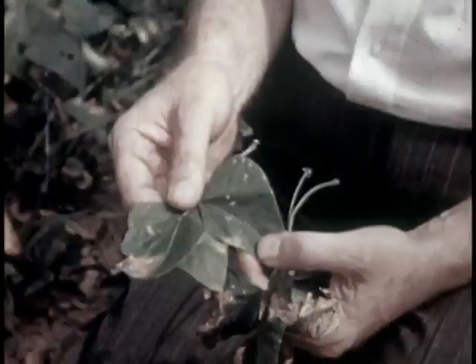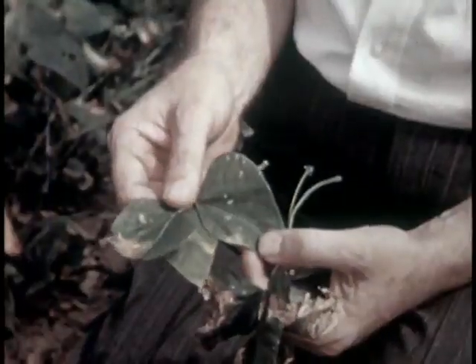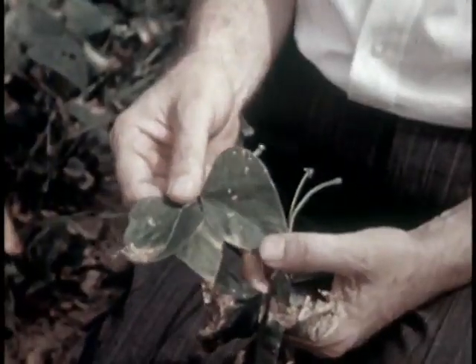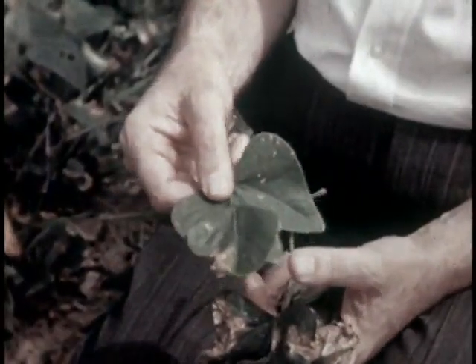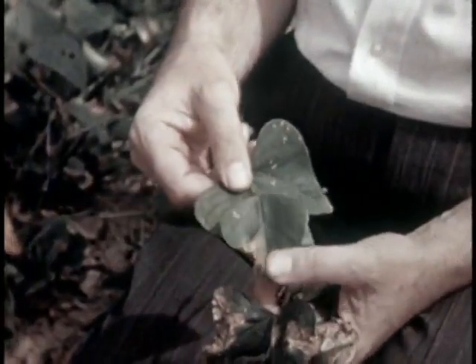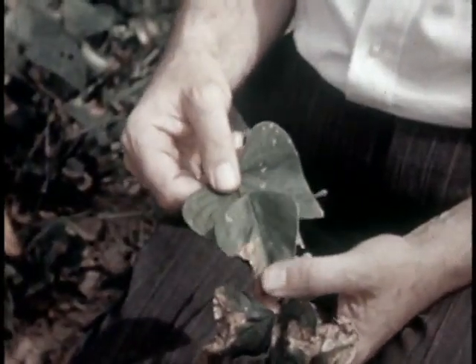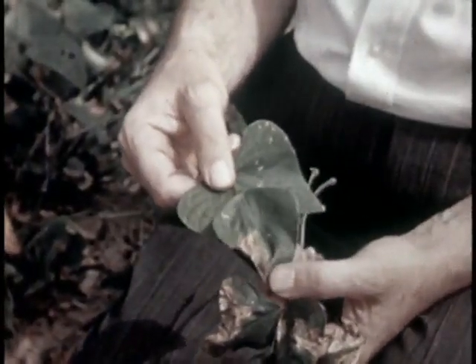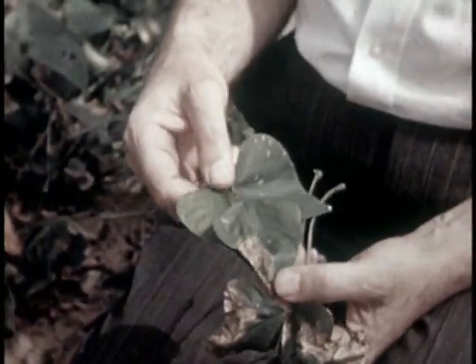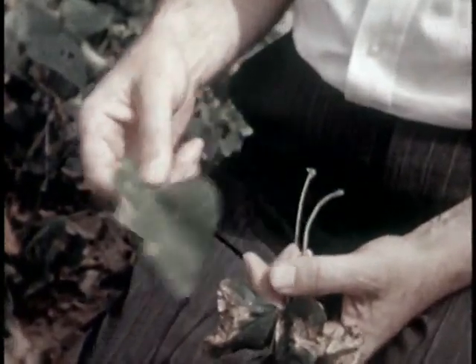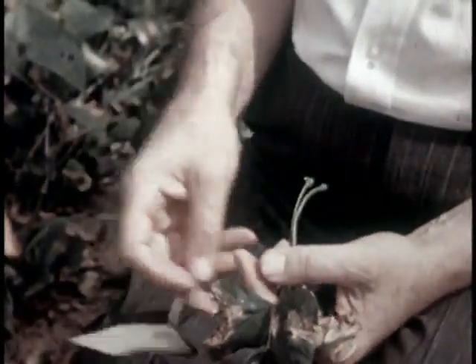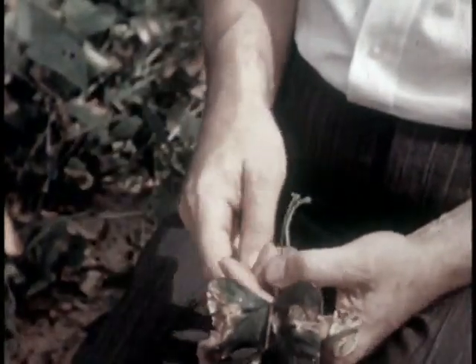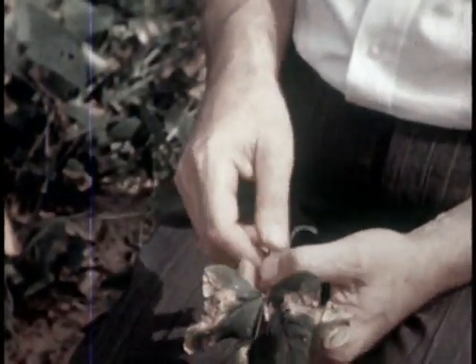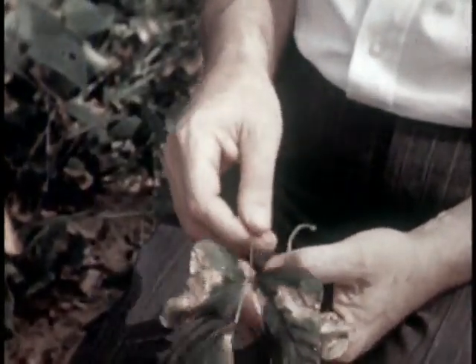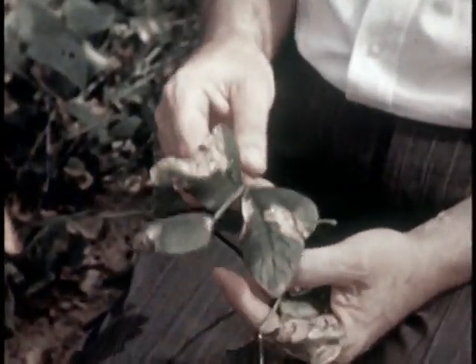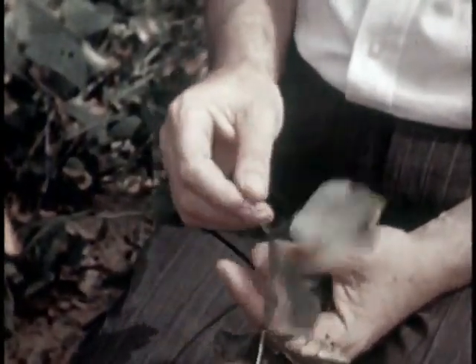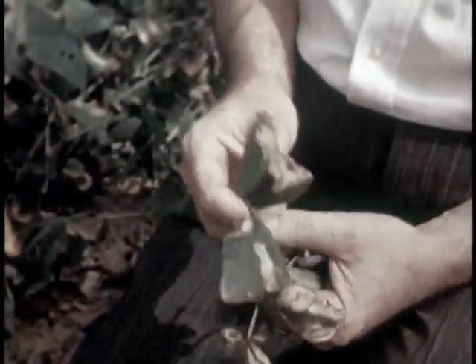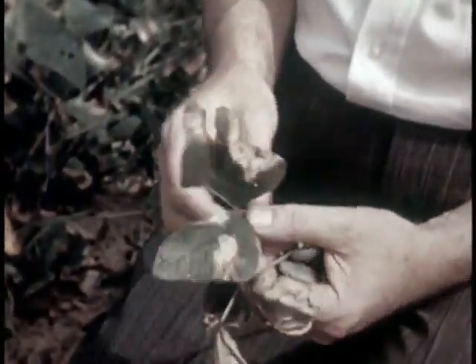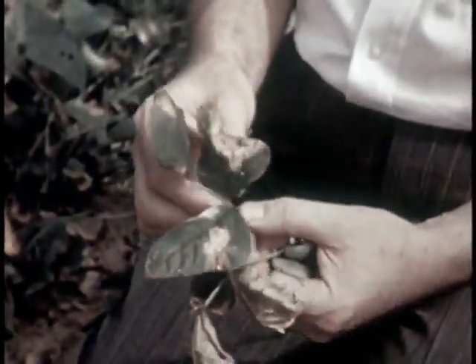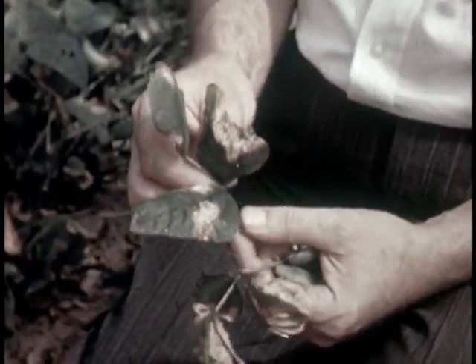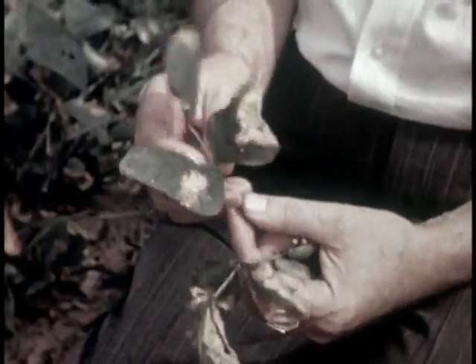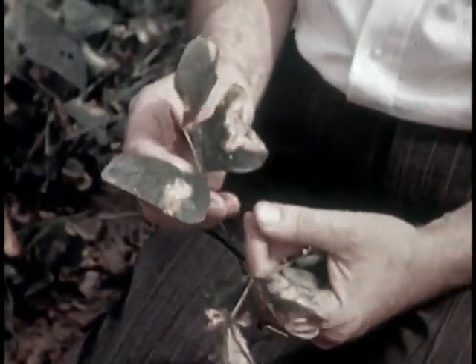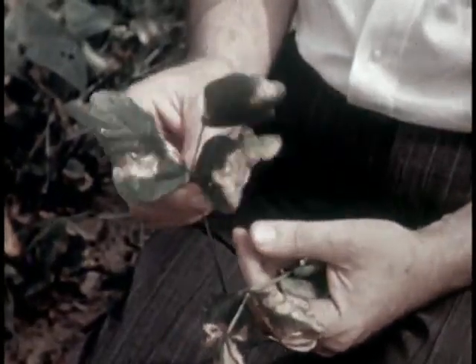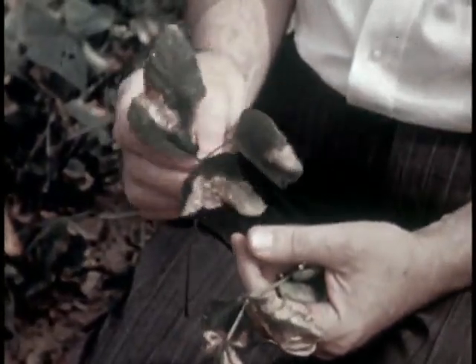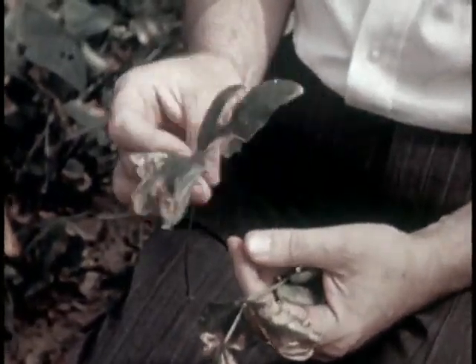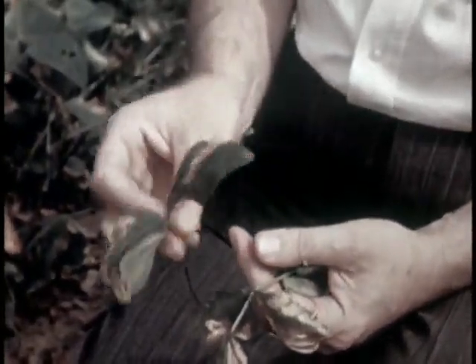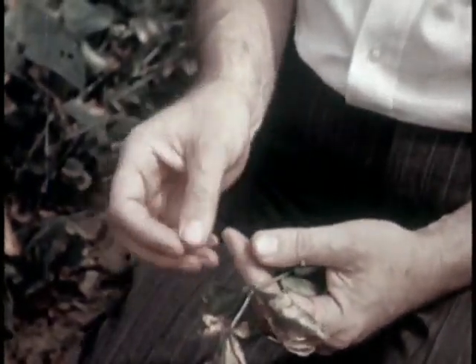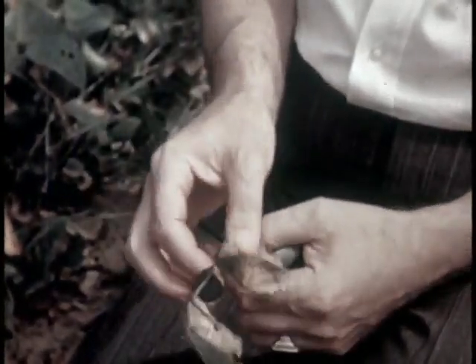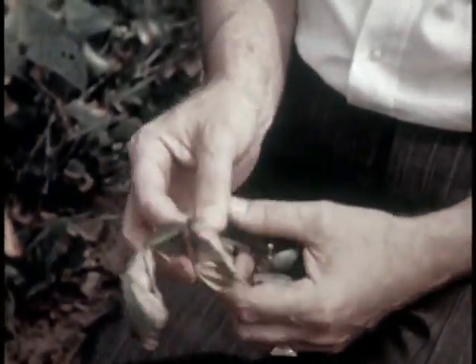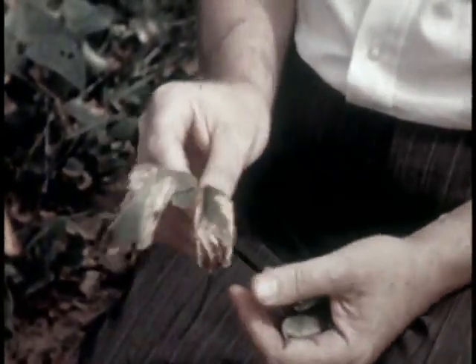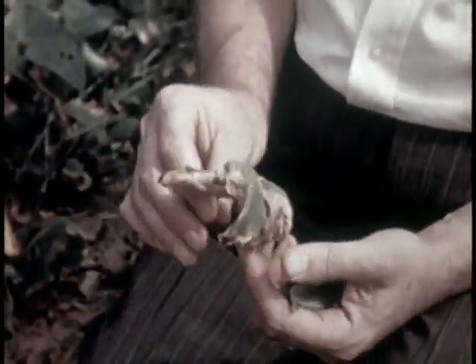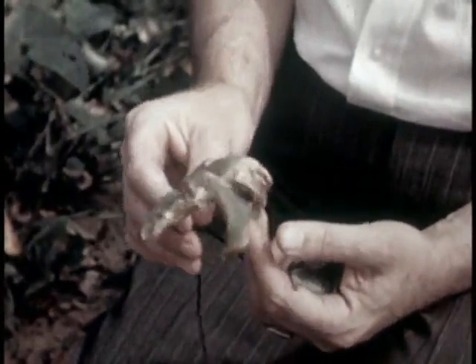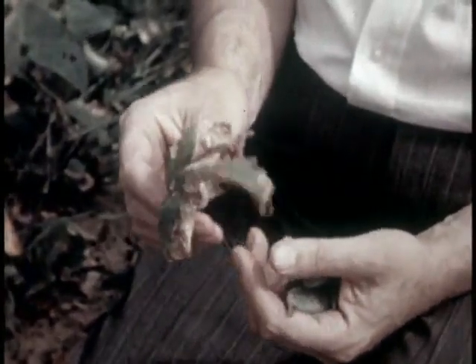One of the common causes of failure of lima and green and wax snap beans is bacterial blight. Leaves are blighted, pods and seeds are spotted. This disease is carried with the seed. Western-grown seed from reliable firms is recommended.